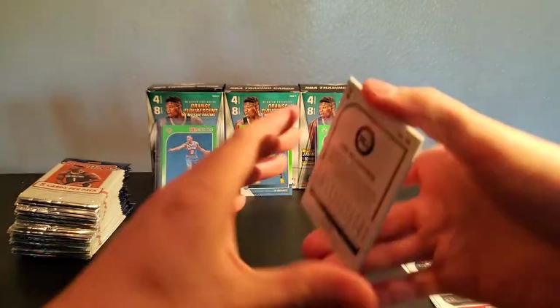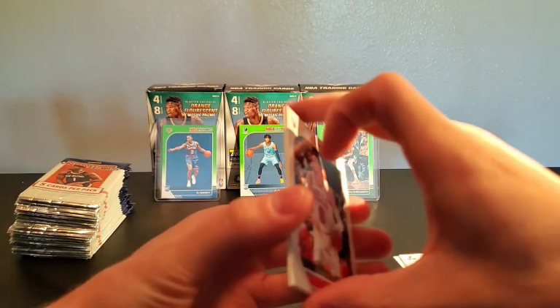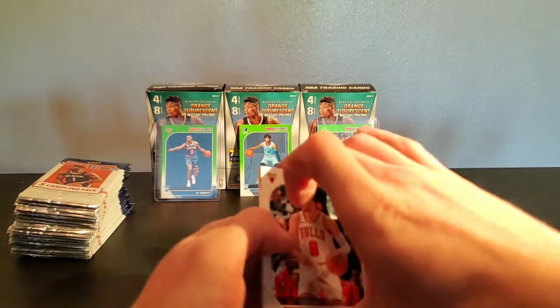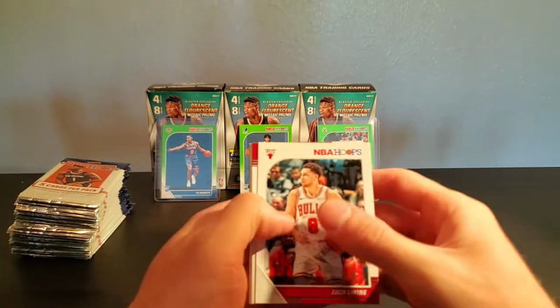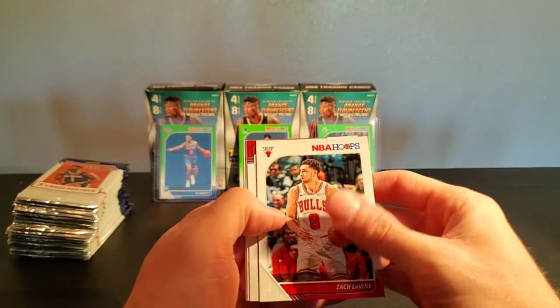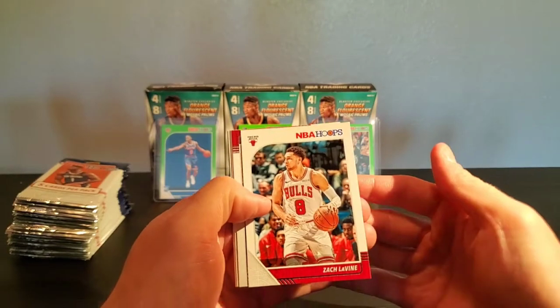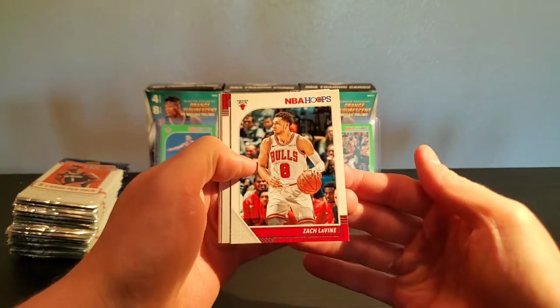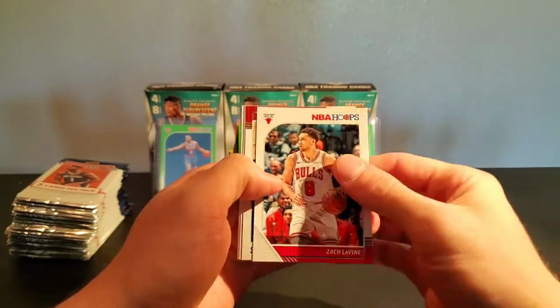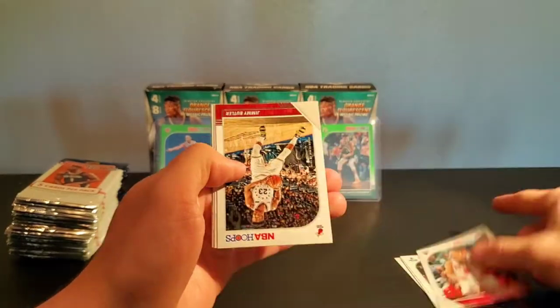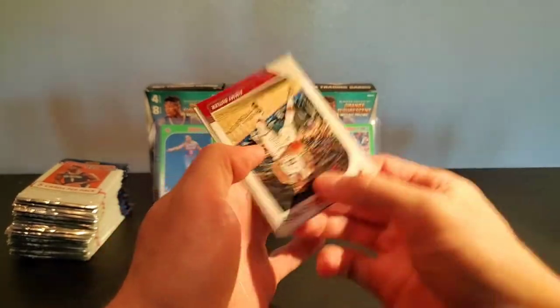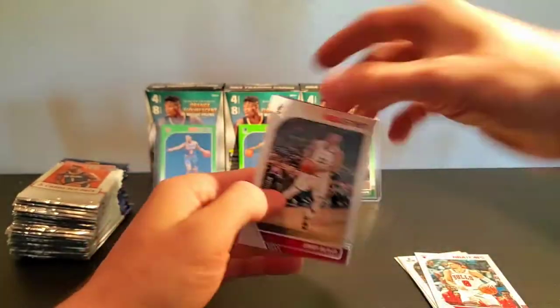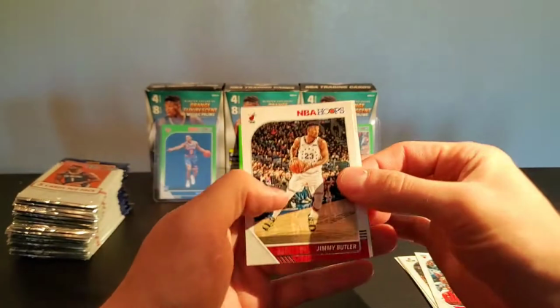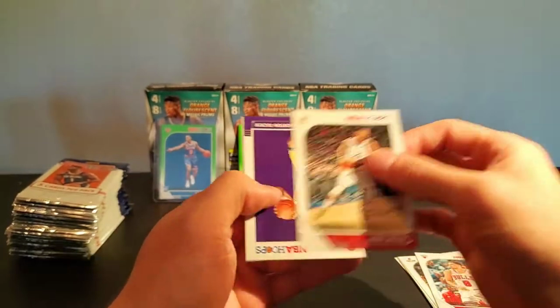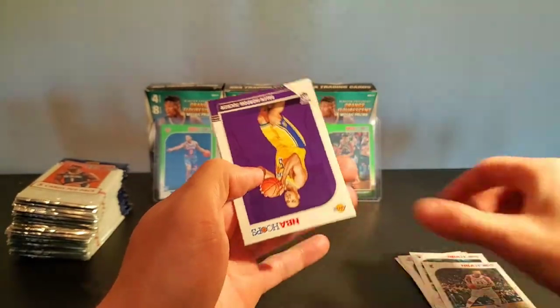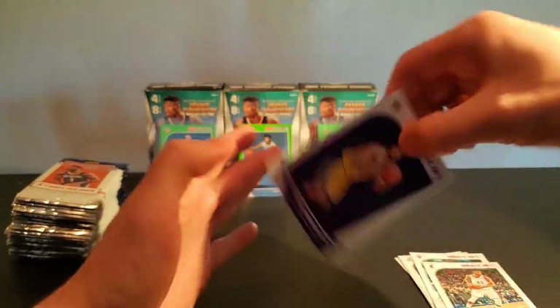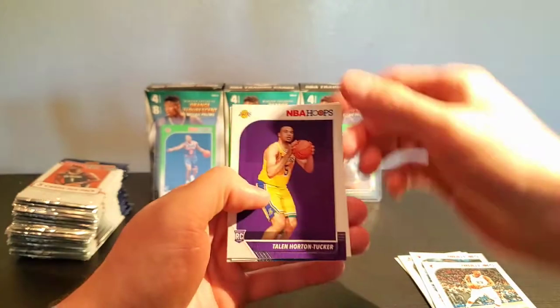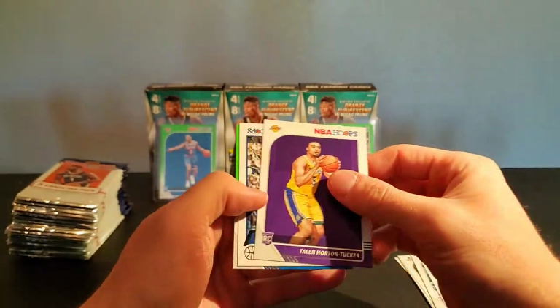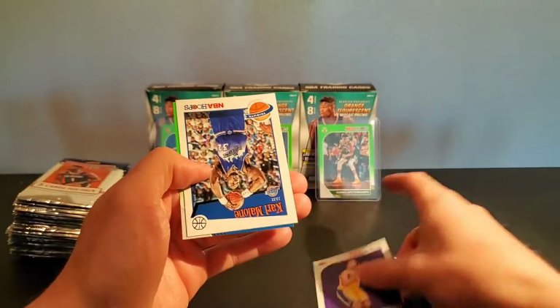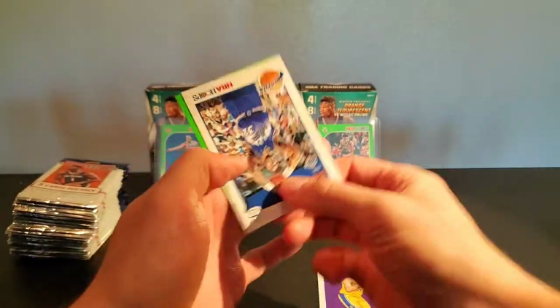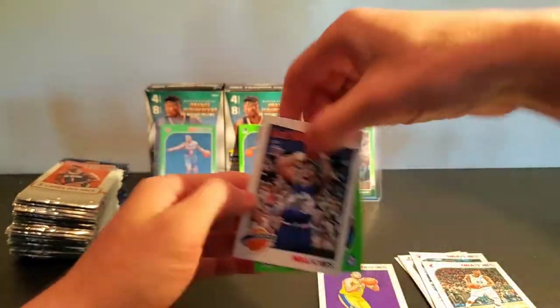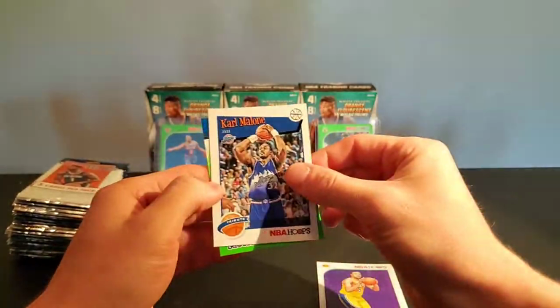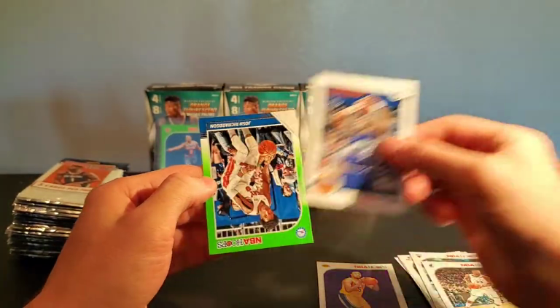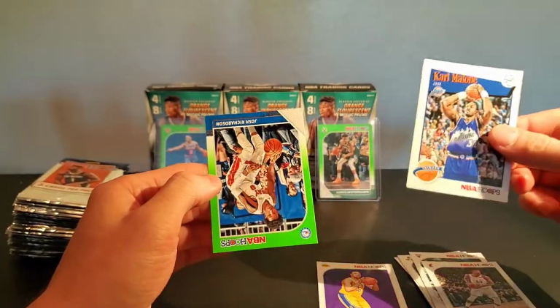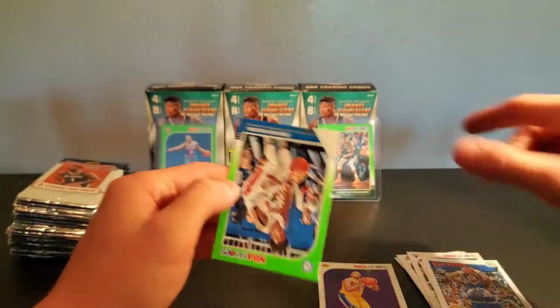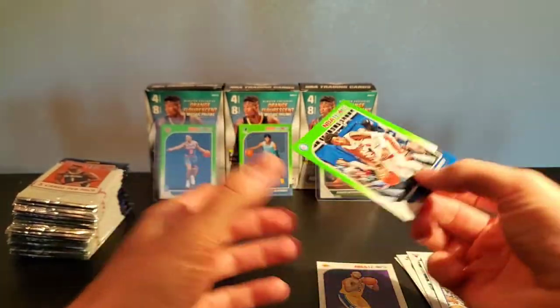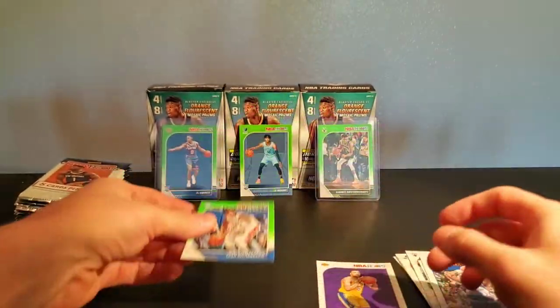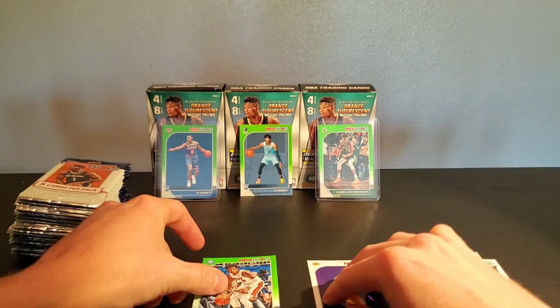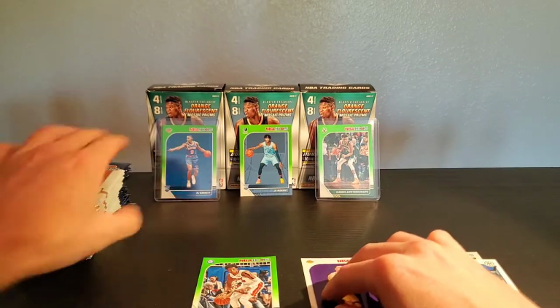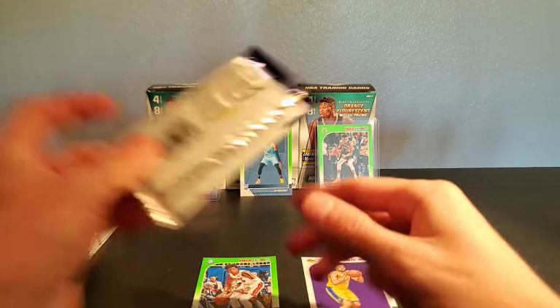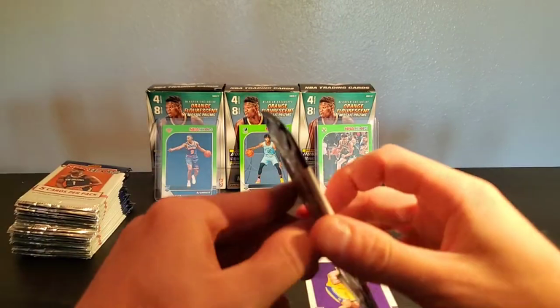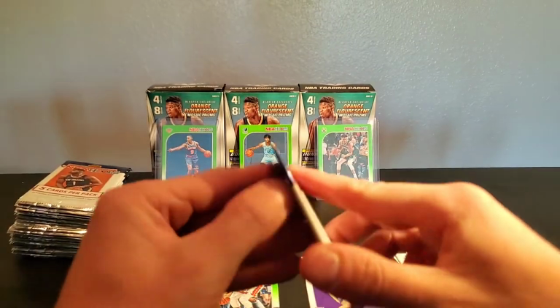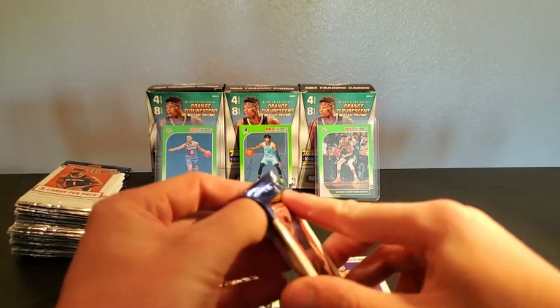My guys in Australia are probably laughing at me right now. Zach Lavine, Jimmy Butler, Horton-Tucker, Karl Malone, and Josh Richardson. Green!